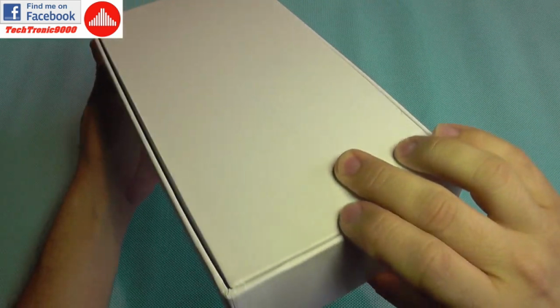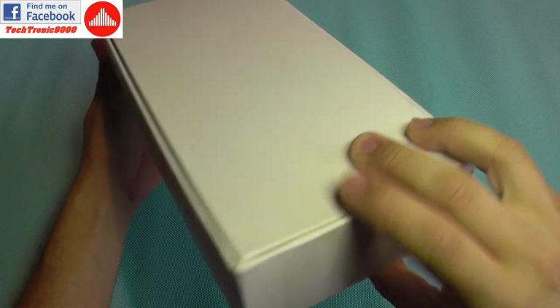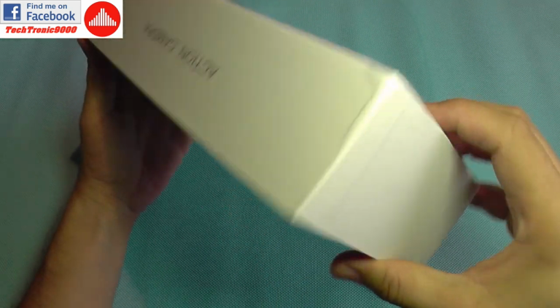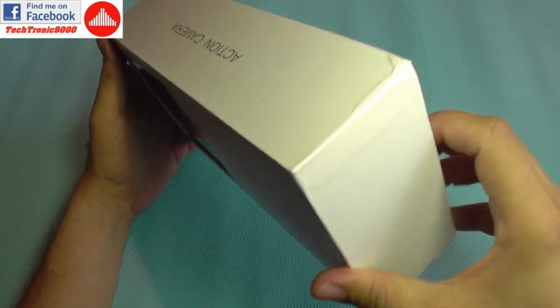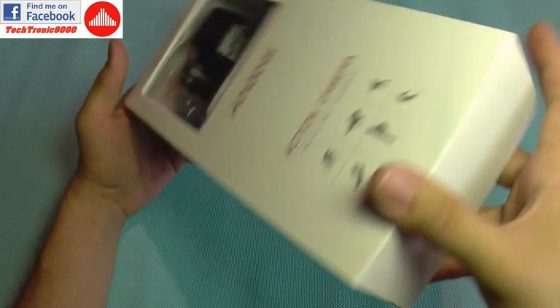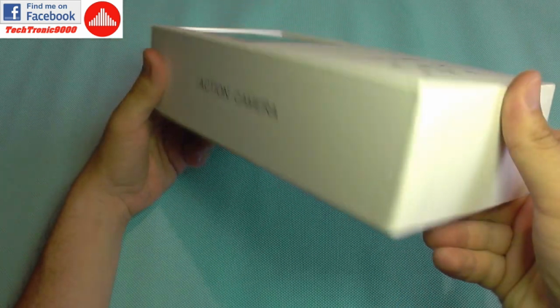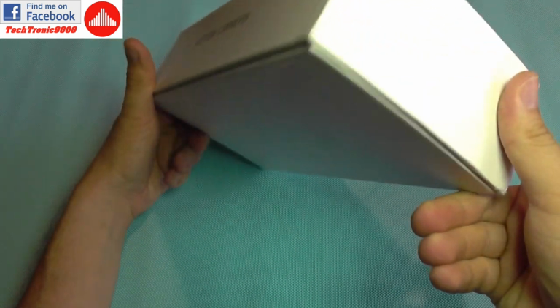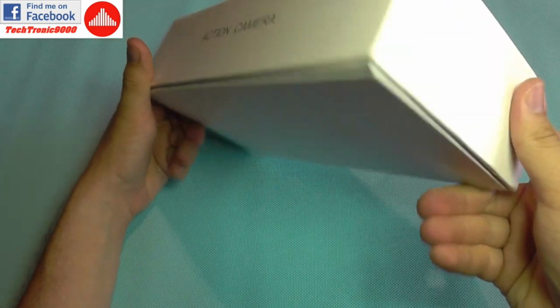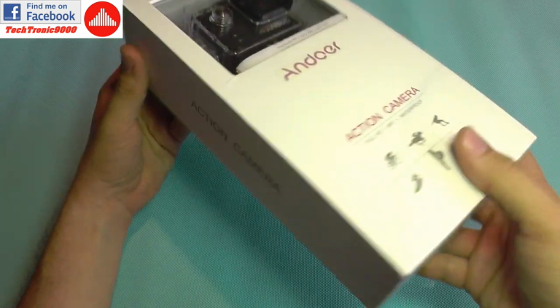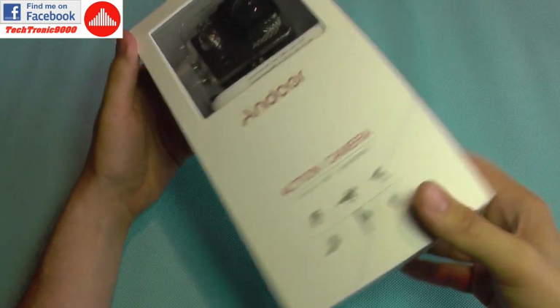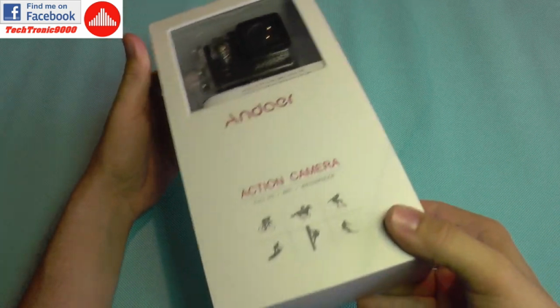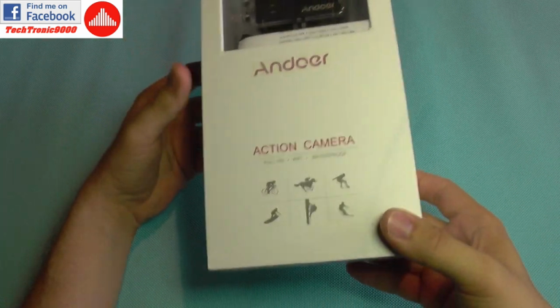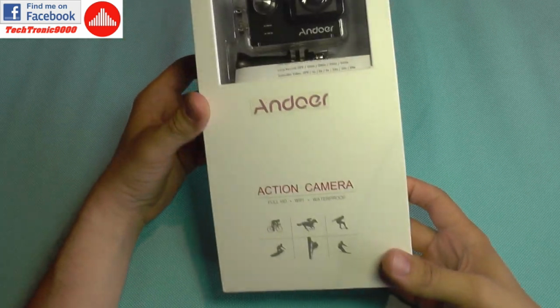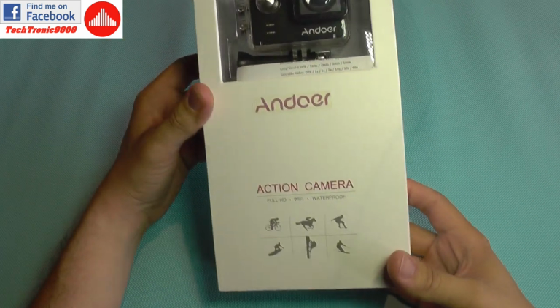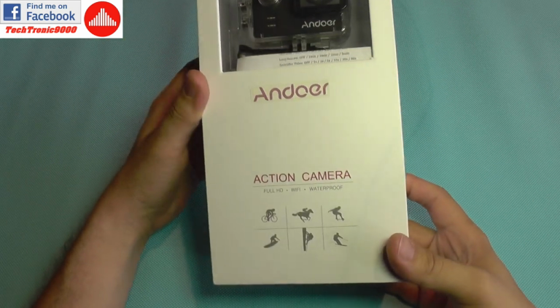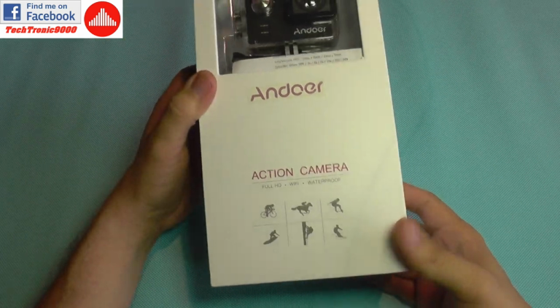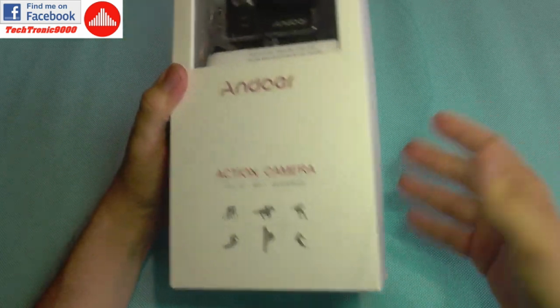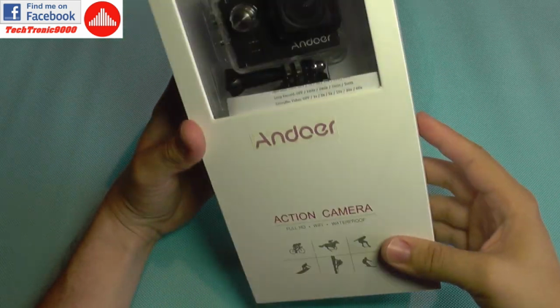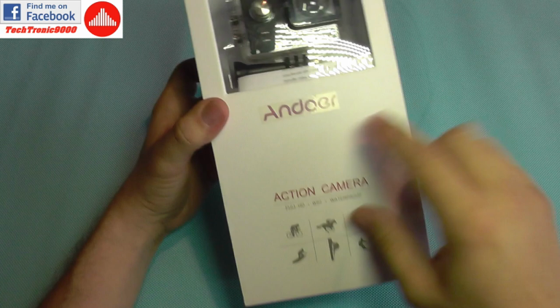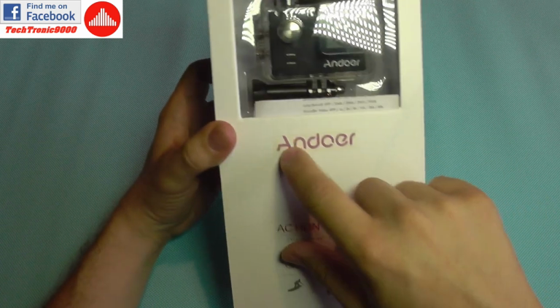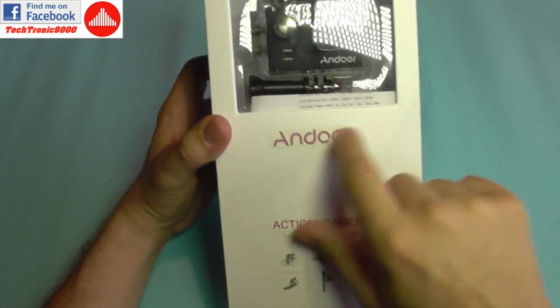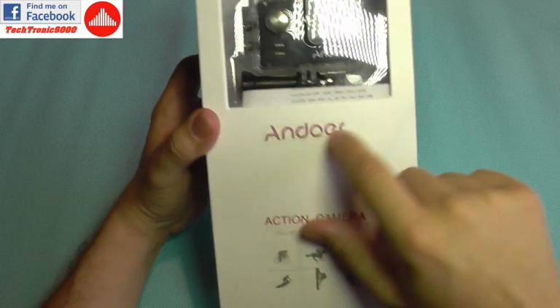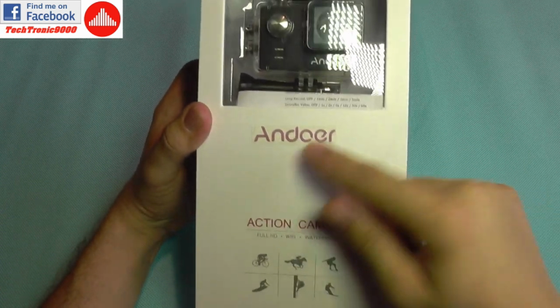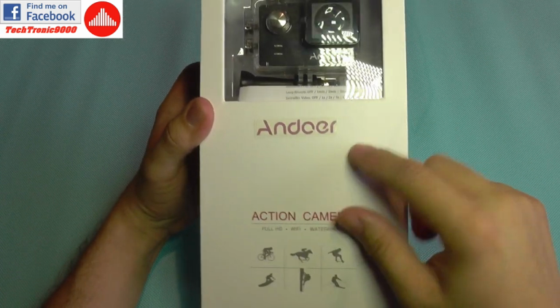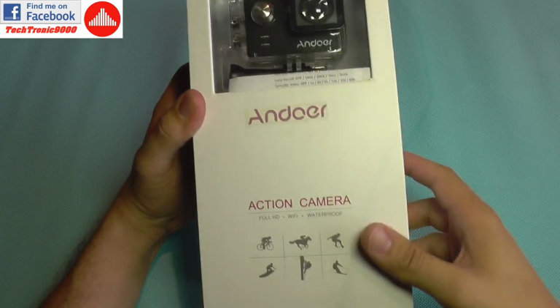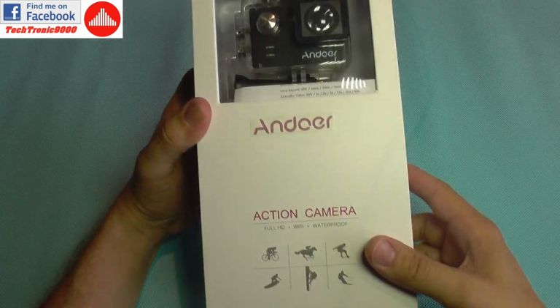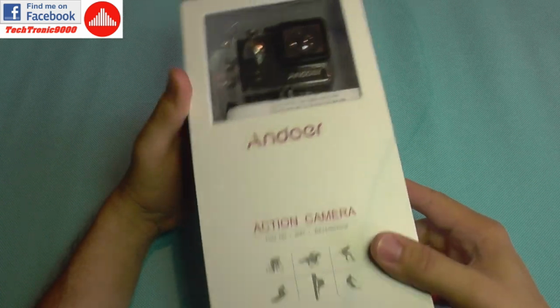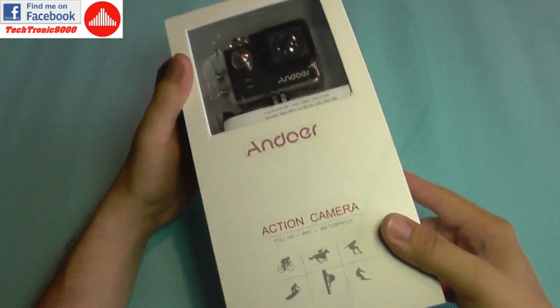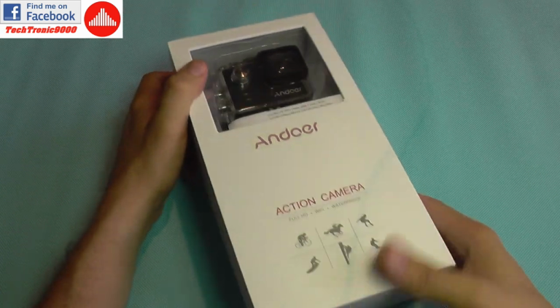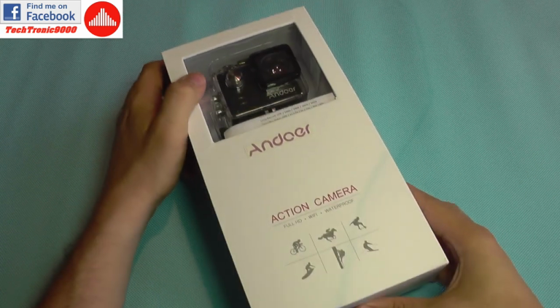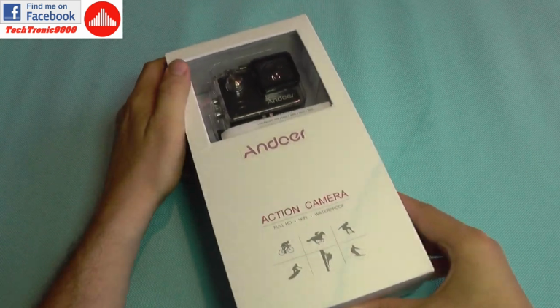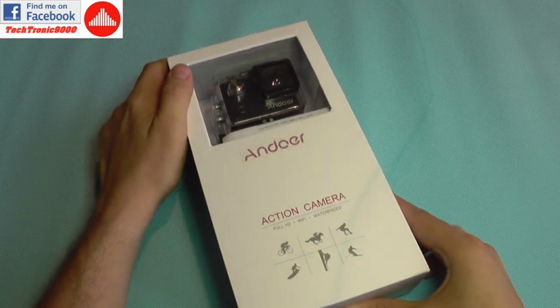As you can see, the box is kind of weird — there are no indications, no specifications, nothing. It's just a label here with the brand name and that's all.